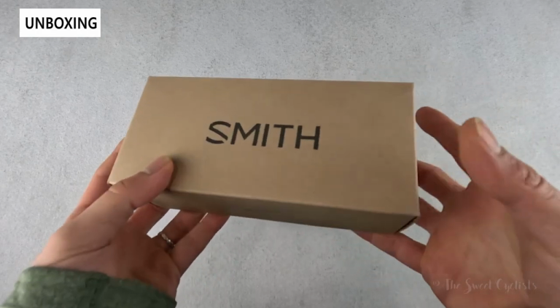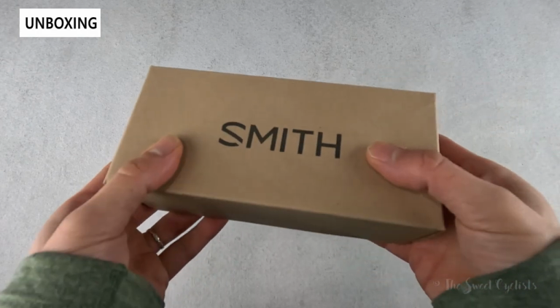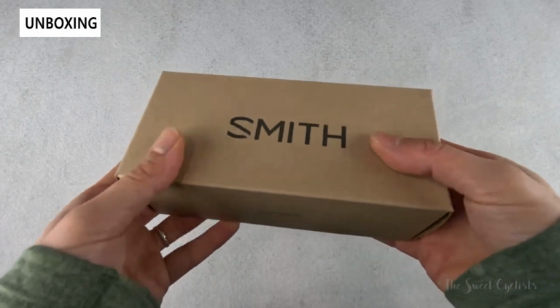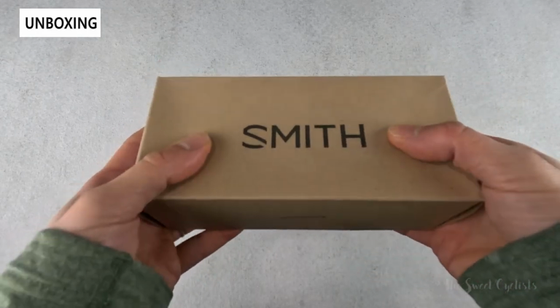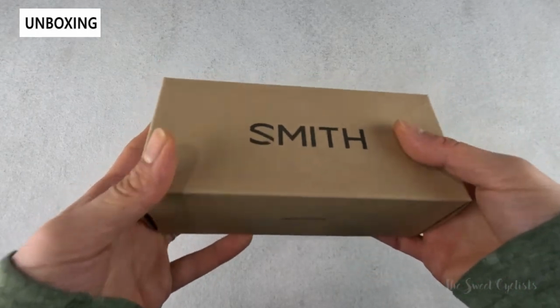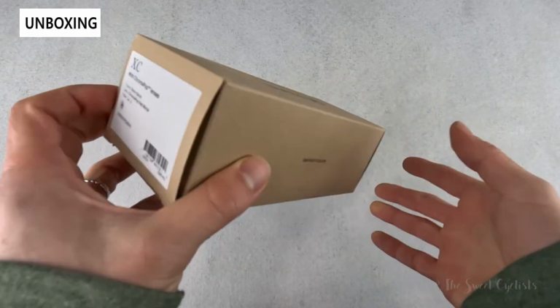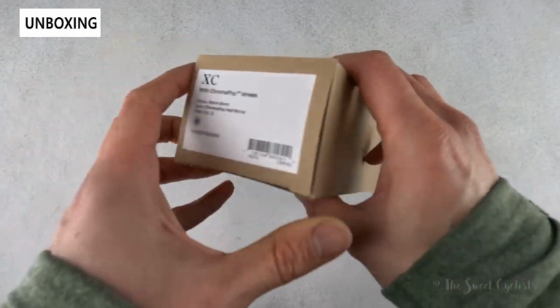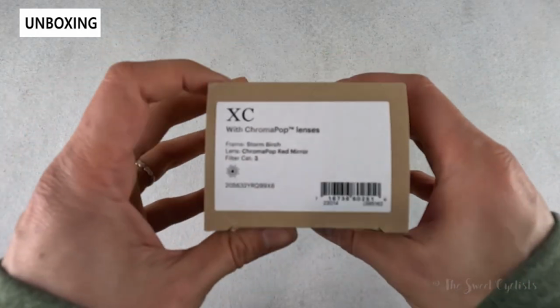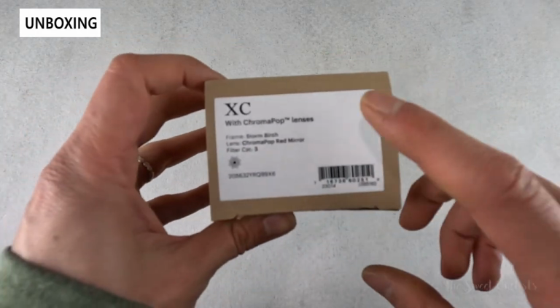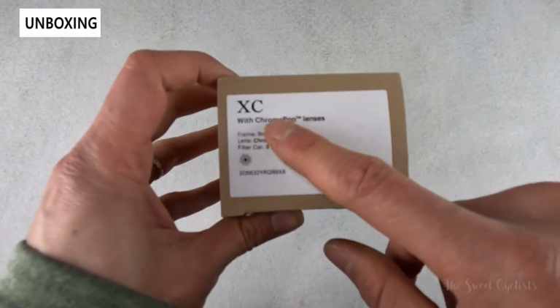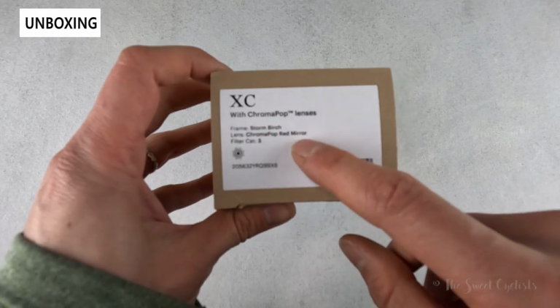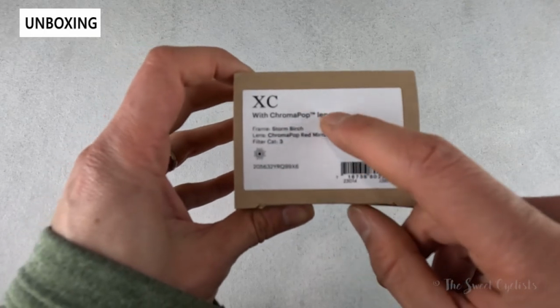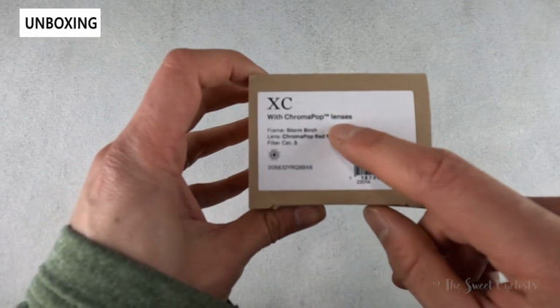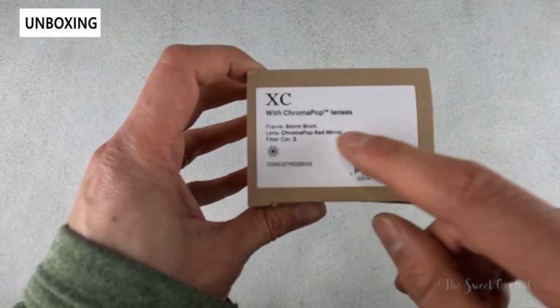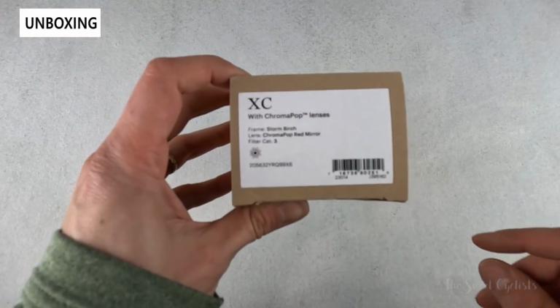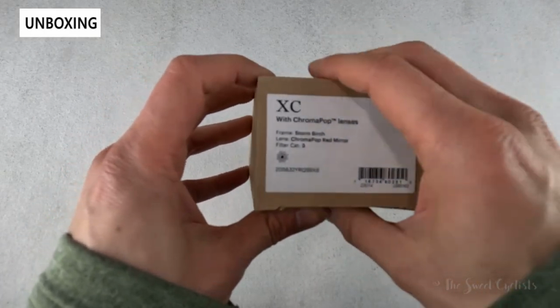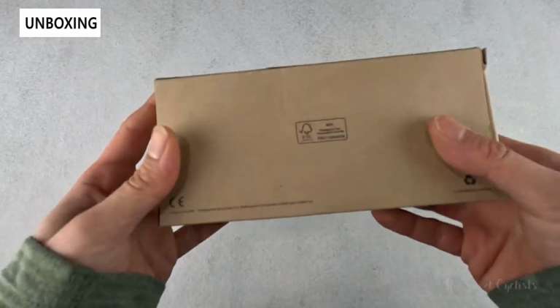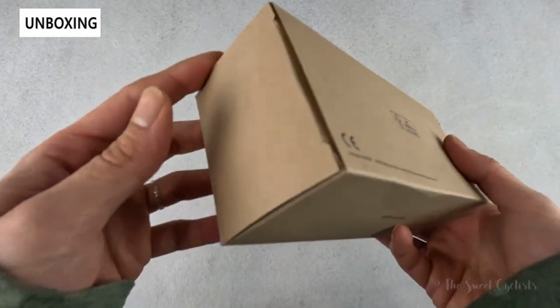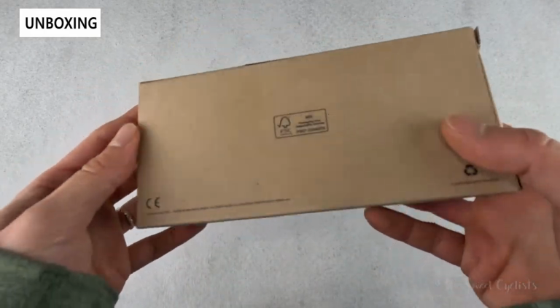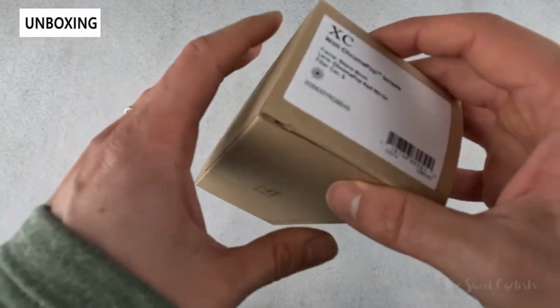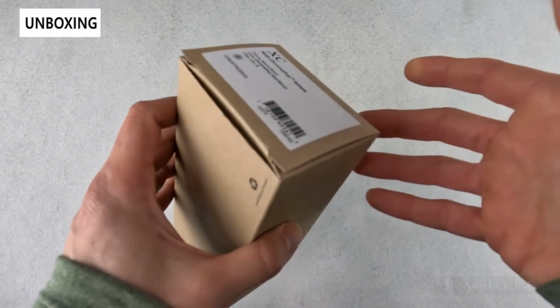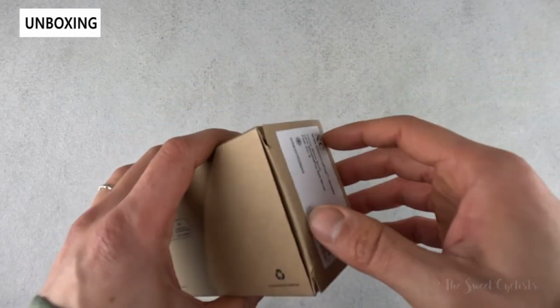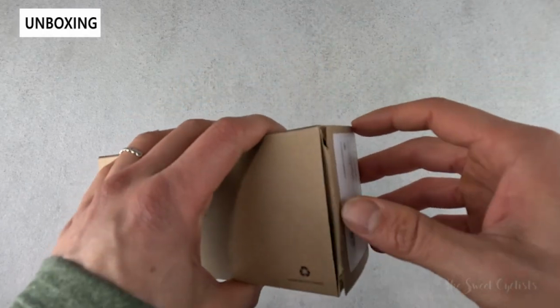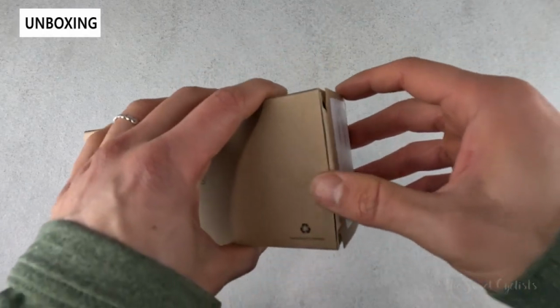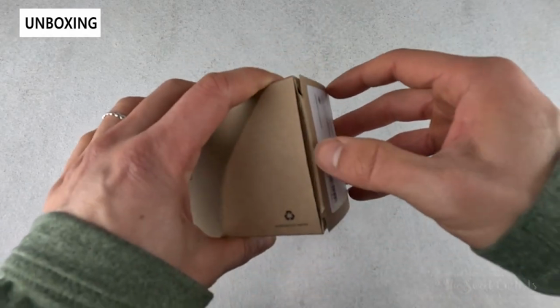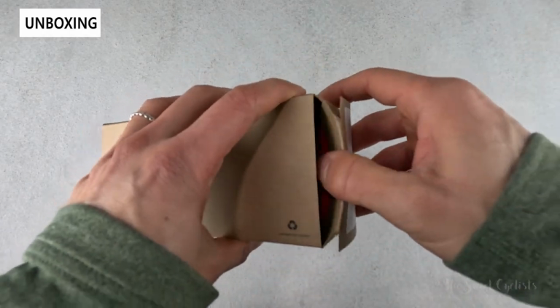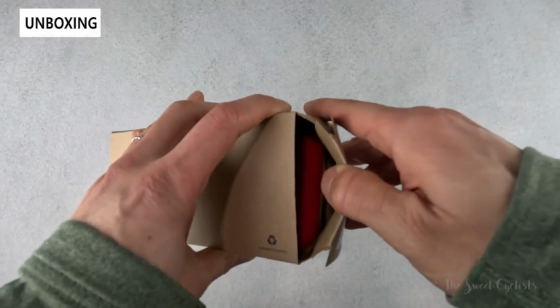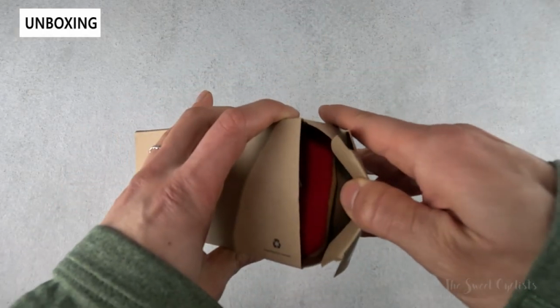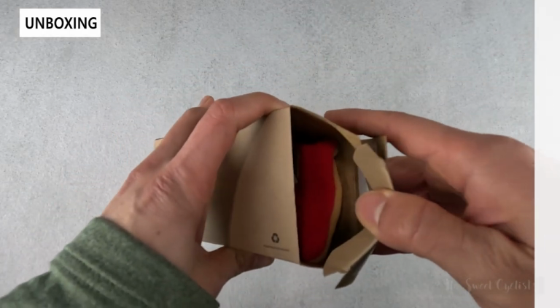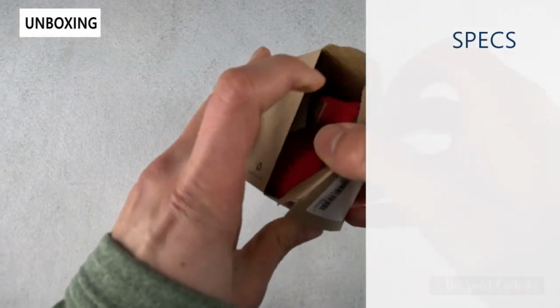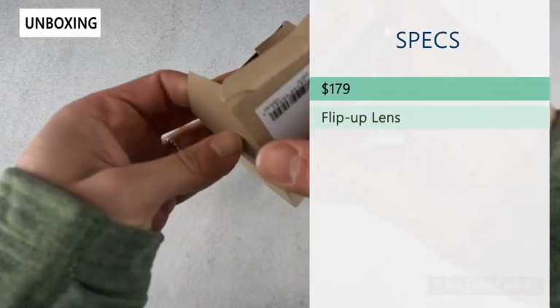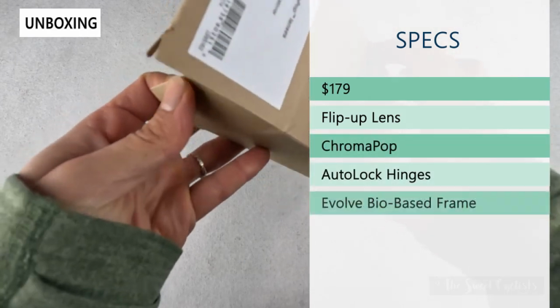Packaging-wise, very simple — you have a nice cardboard box with an eco-friendly design. You can see the variation they have here with the Cat 3 lens, and that's pretty much it. The retail price on this is $179.